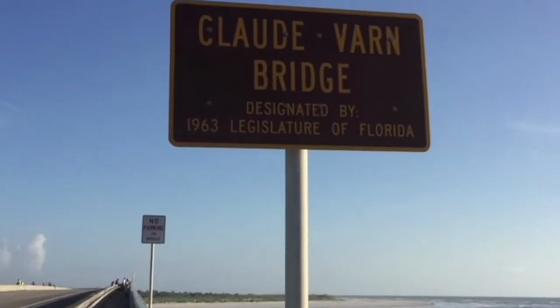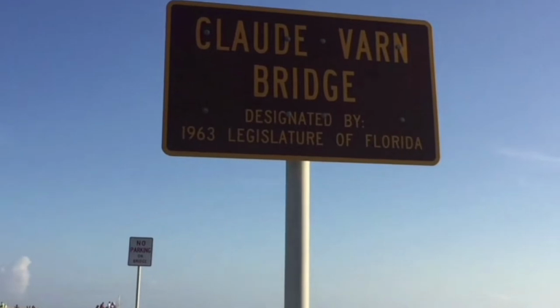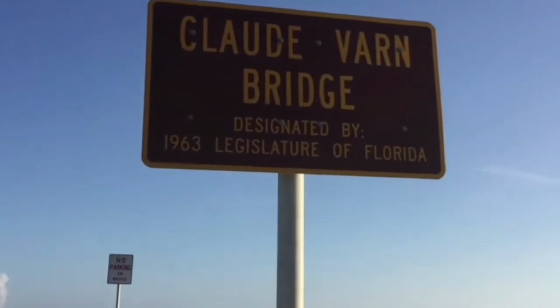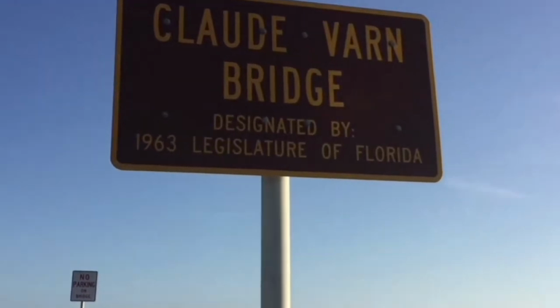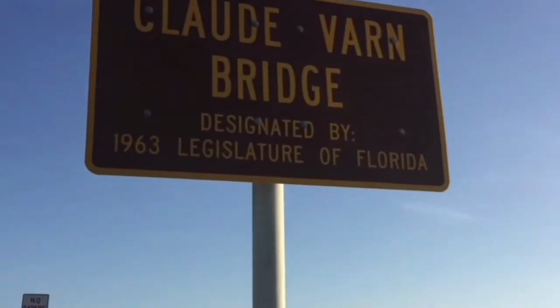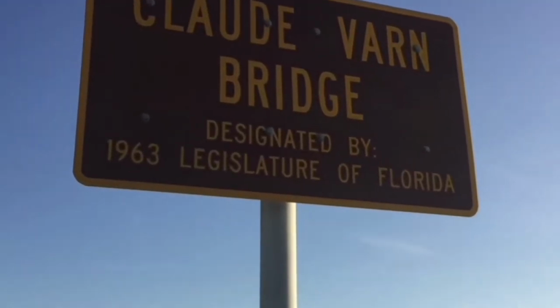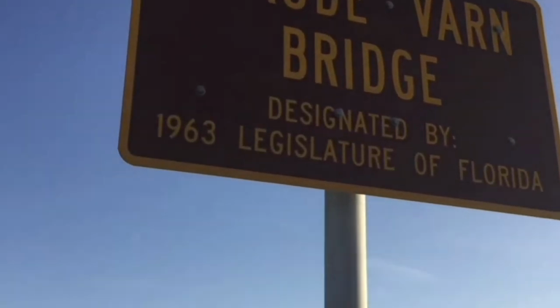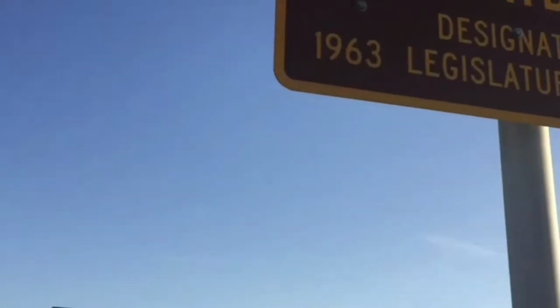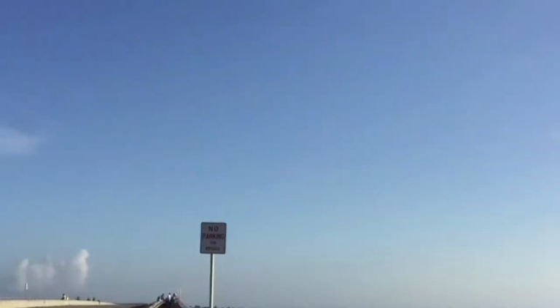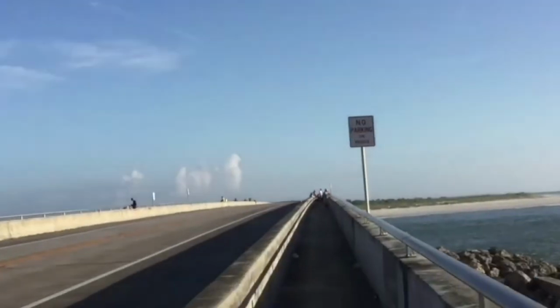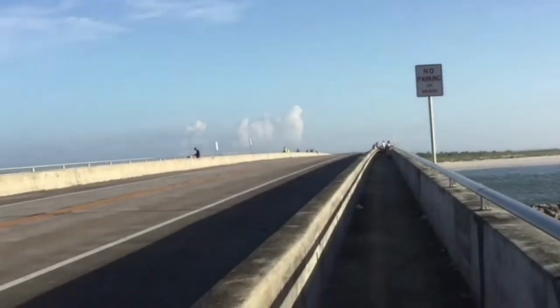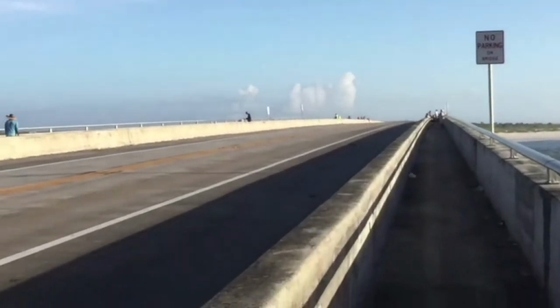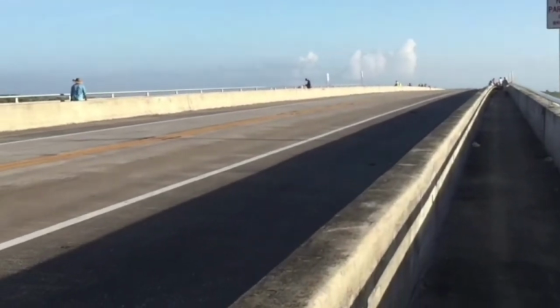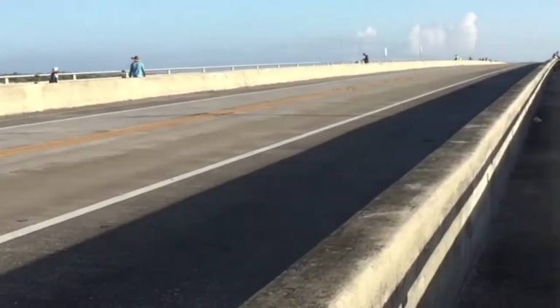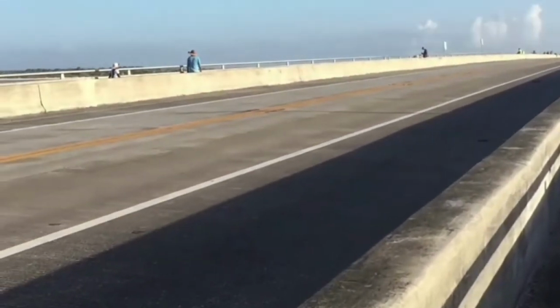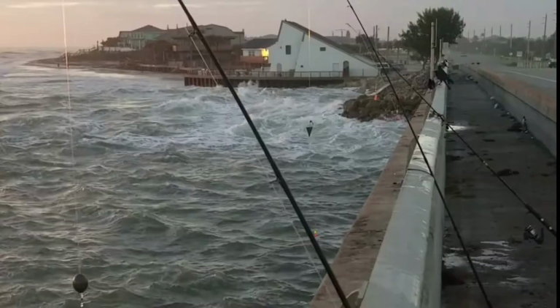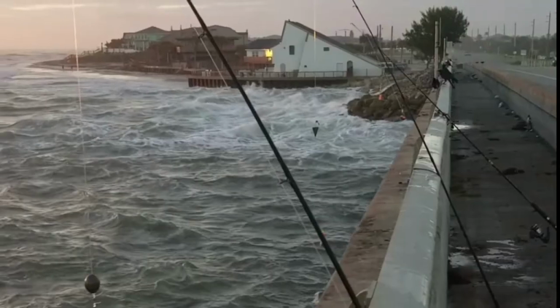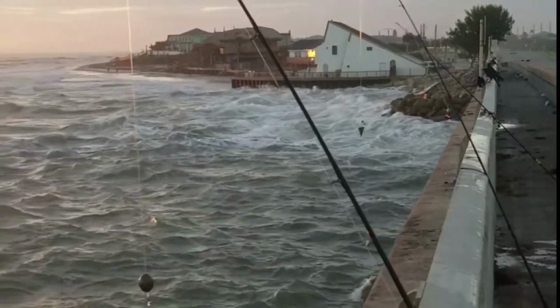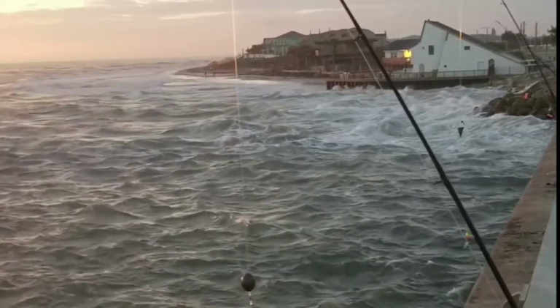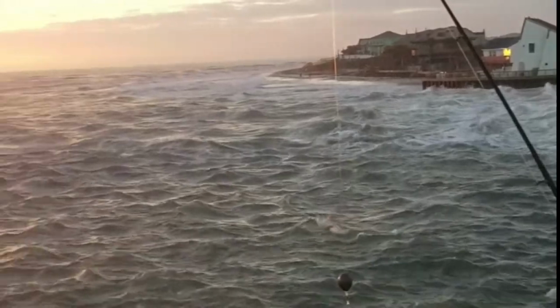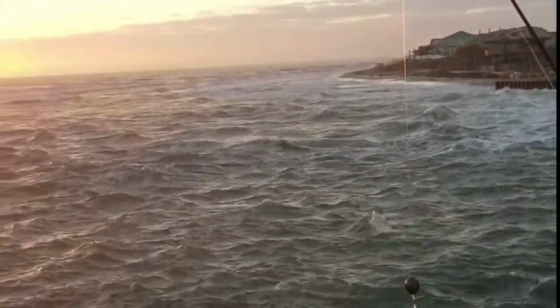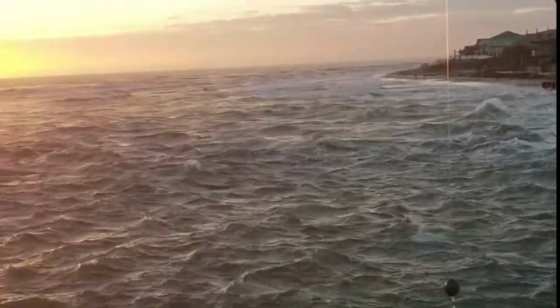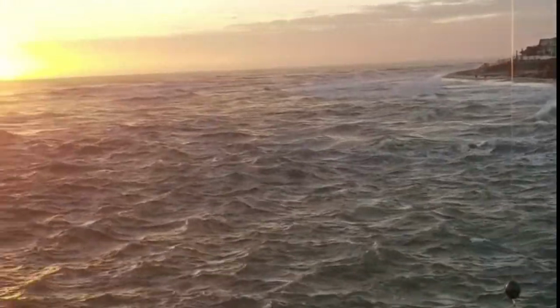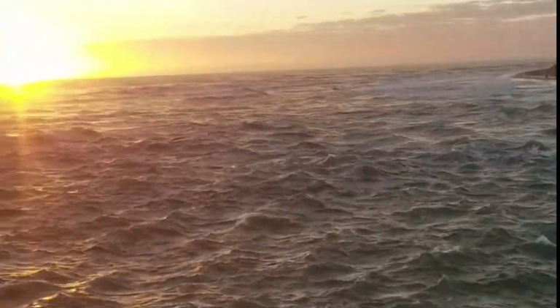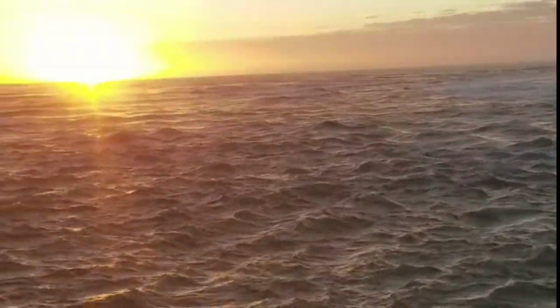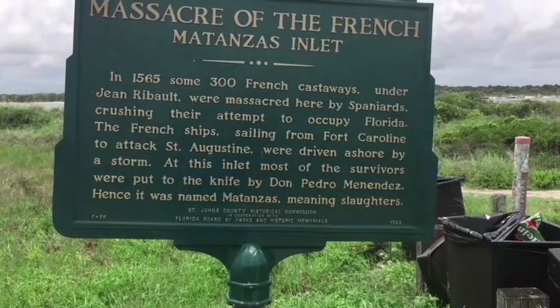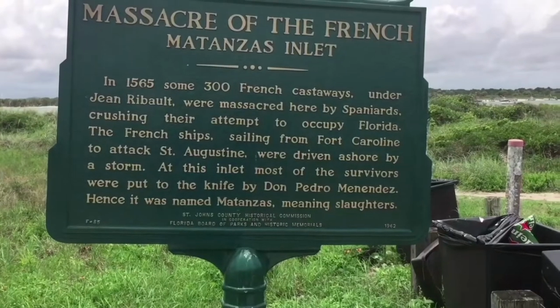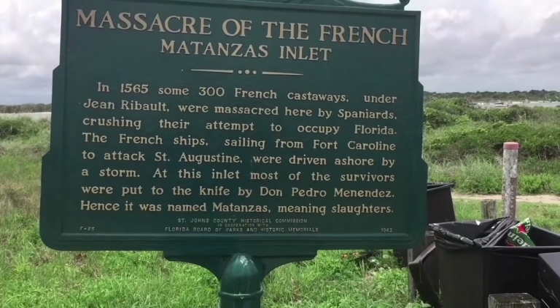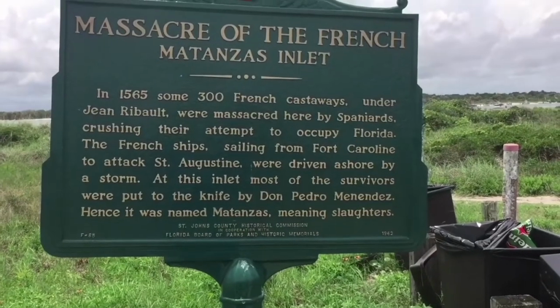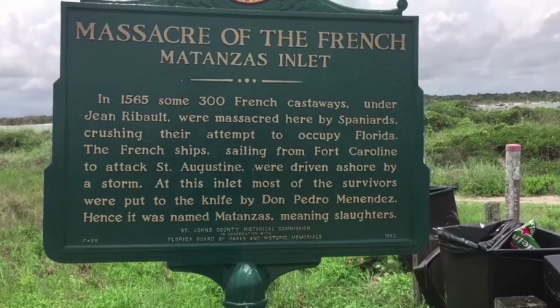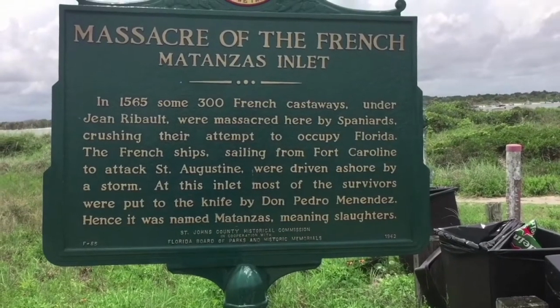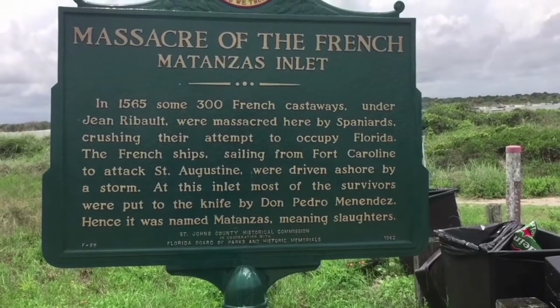So this is the bridge we're going to fish today — Claude Varn Bridge up in St. Augustine. It's a crazy inlet, stay tuned. This is just a little bit of history of Matanzas Inlet.